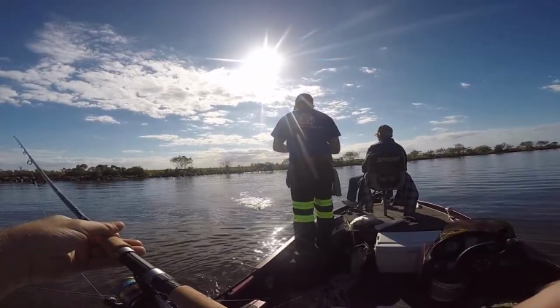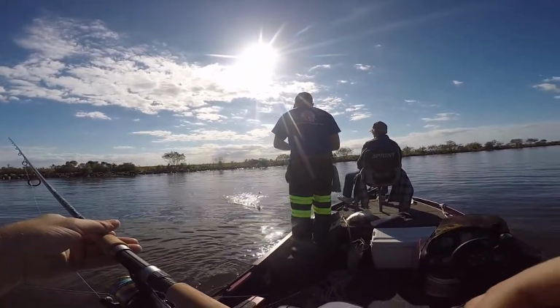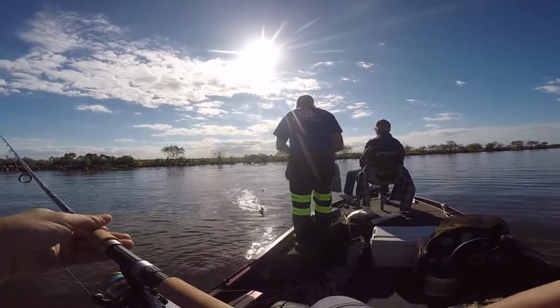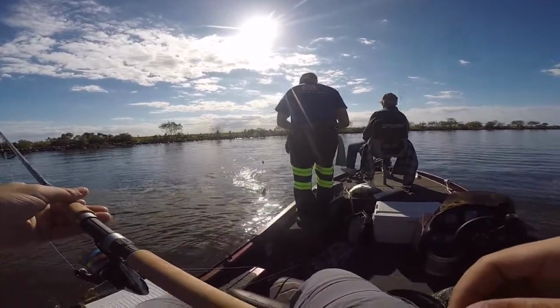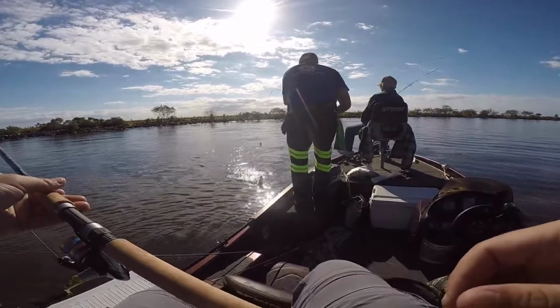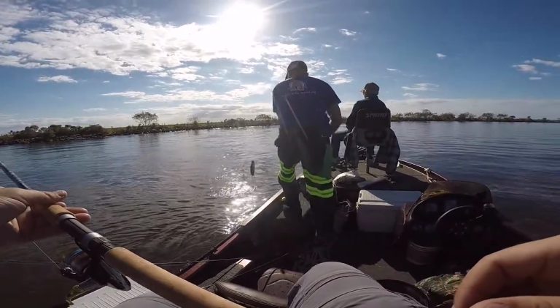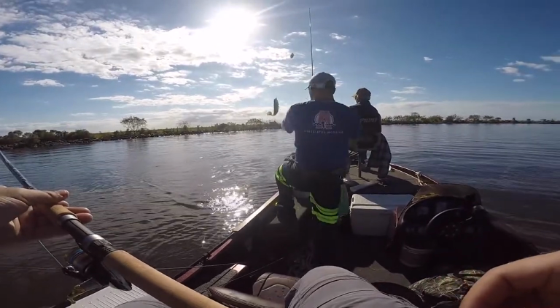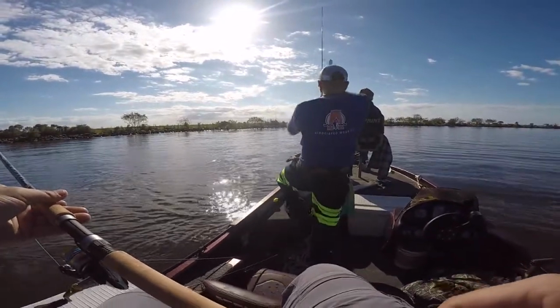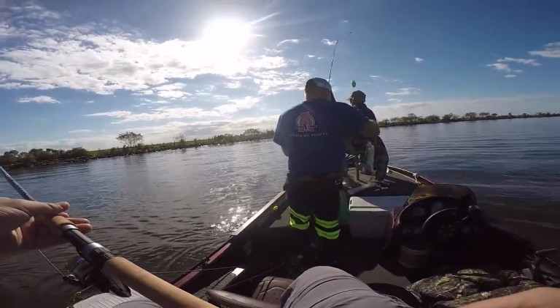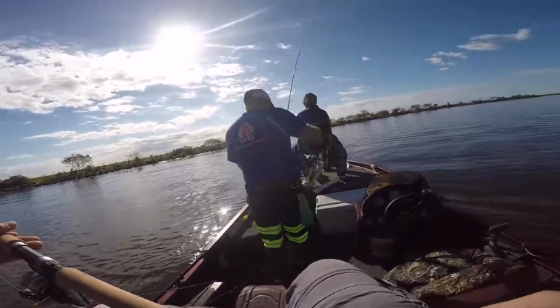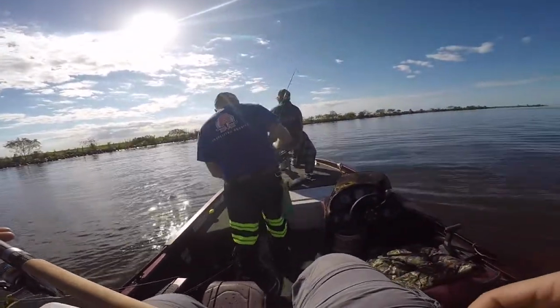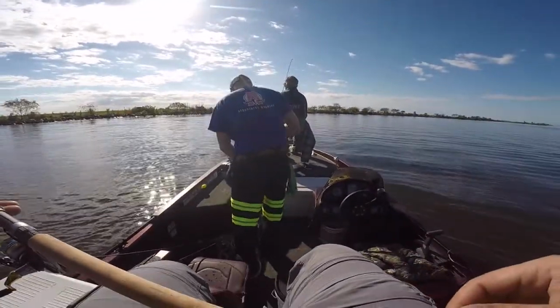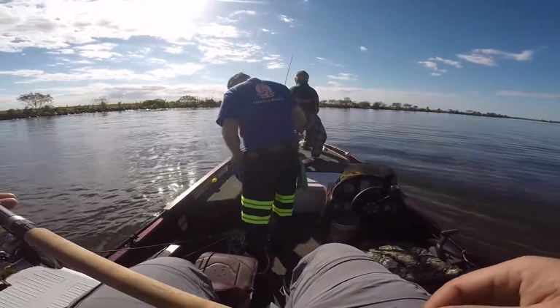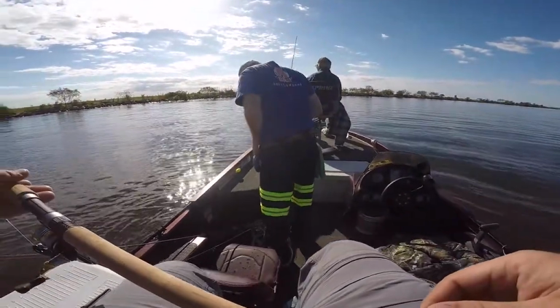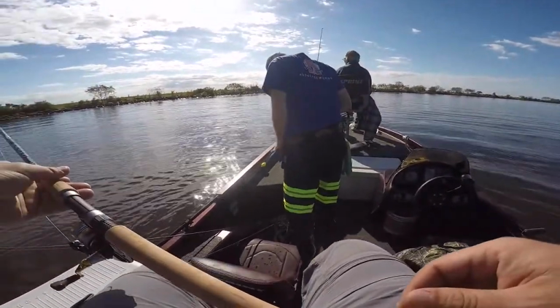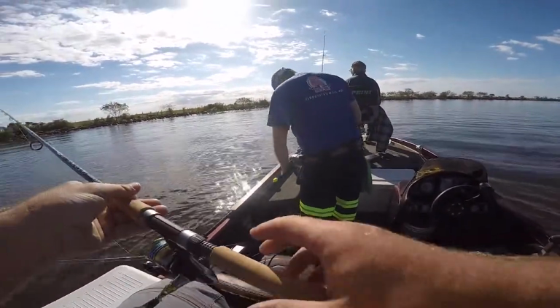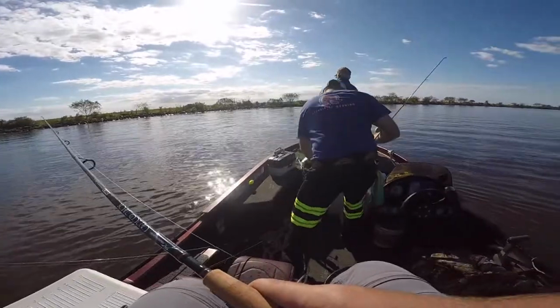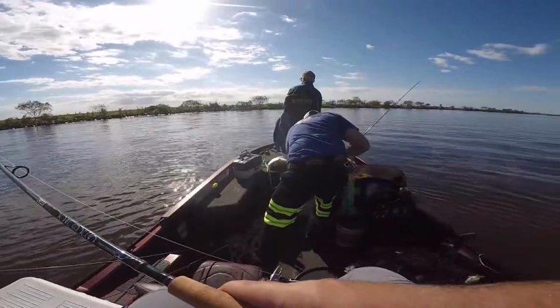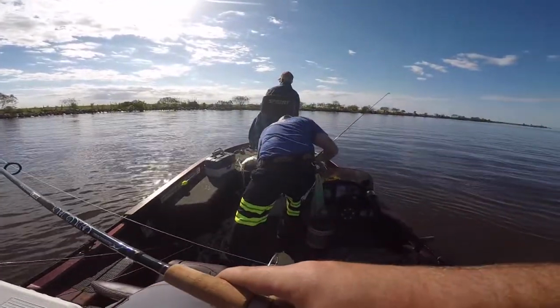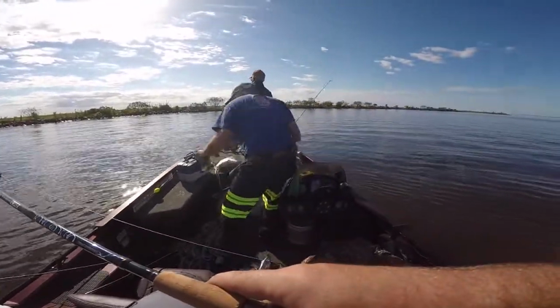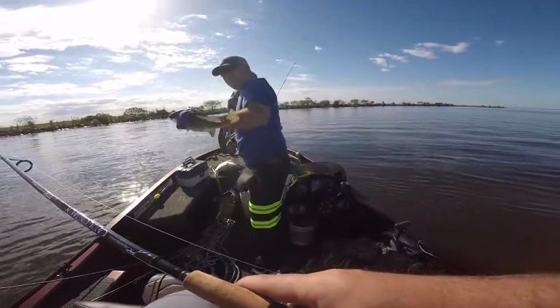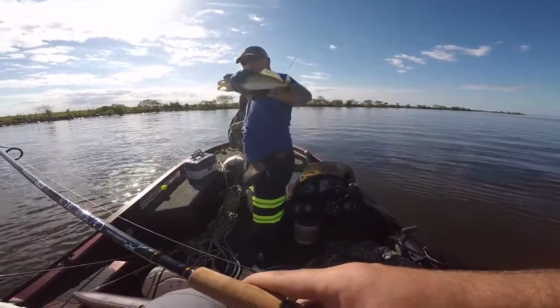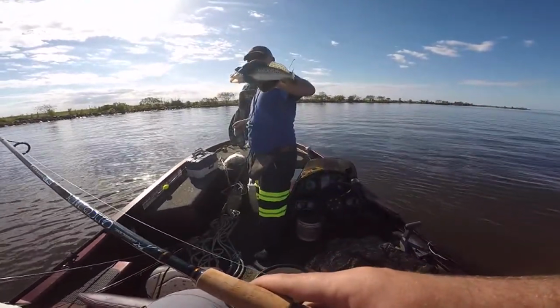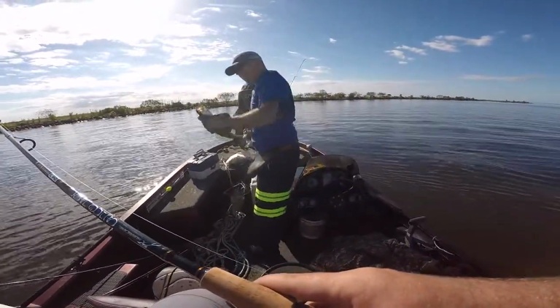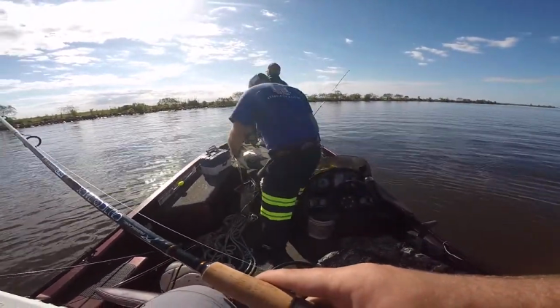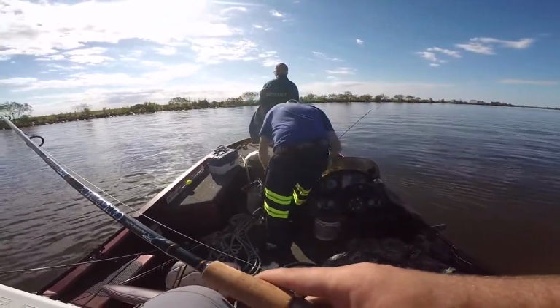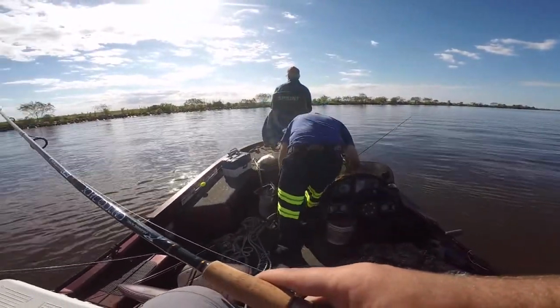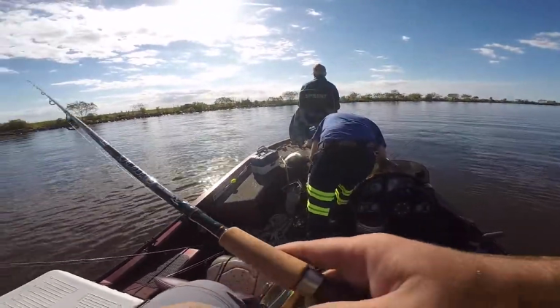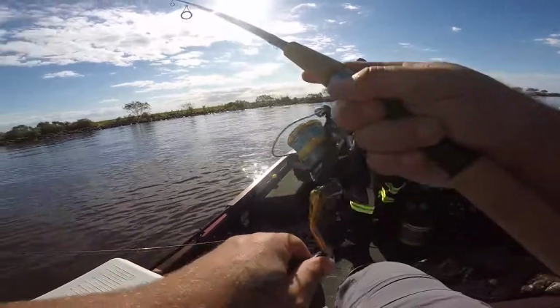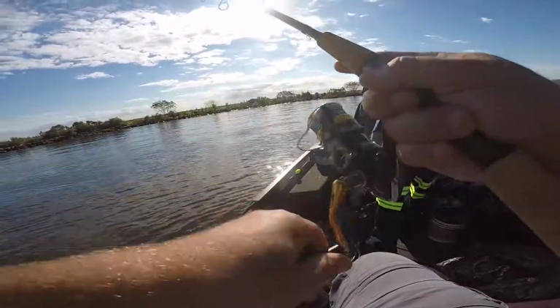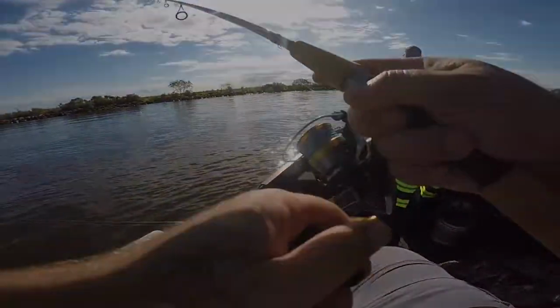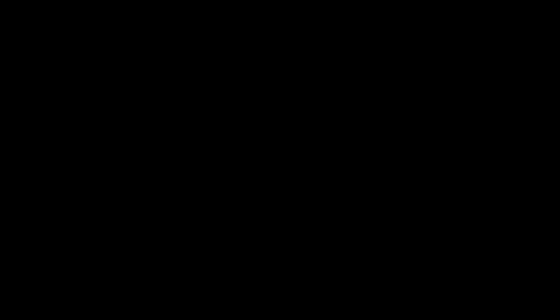Get him Darryl, put him in the boat — look at you! Show me the fish, look at you! He's that ugly and still catching fish — can't believe it.